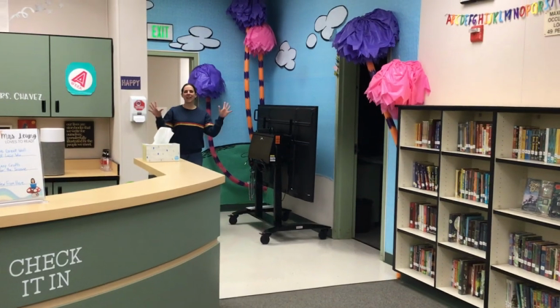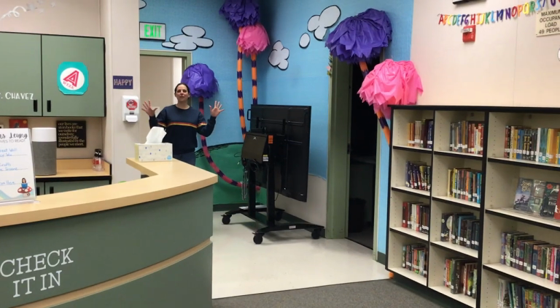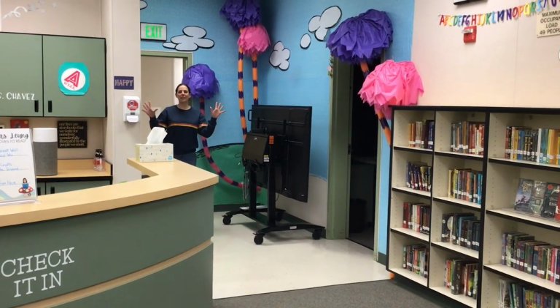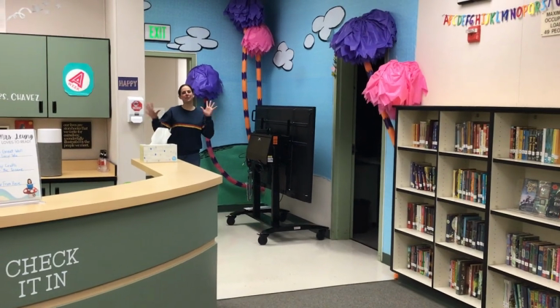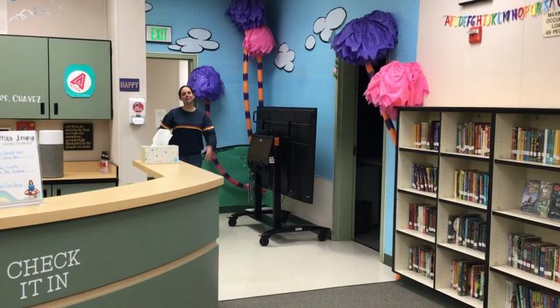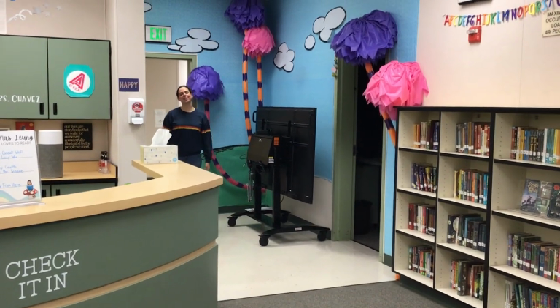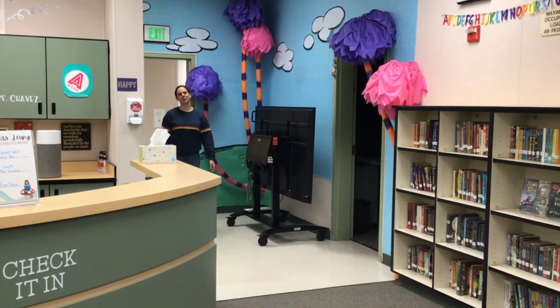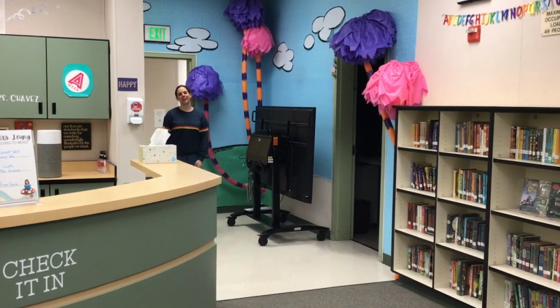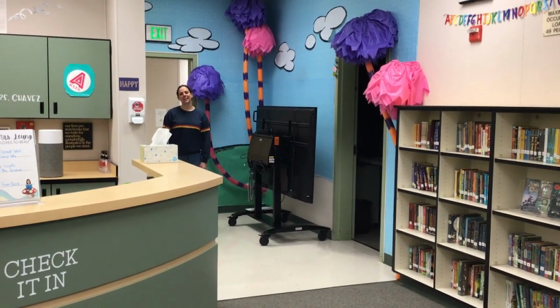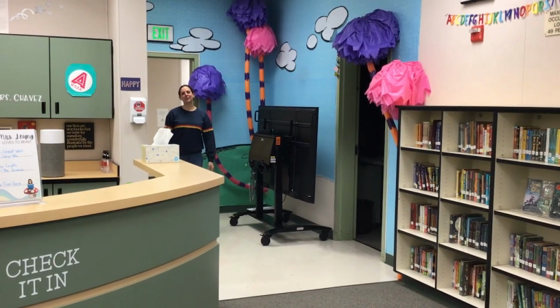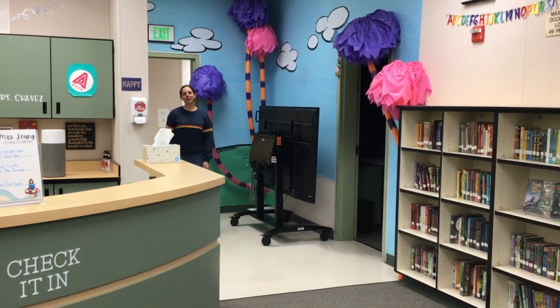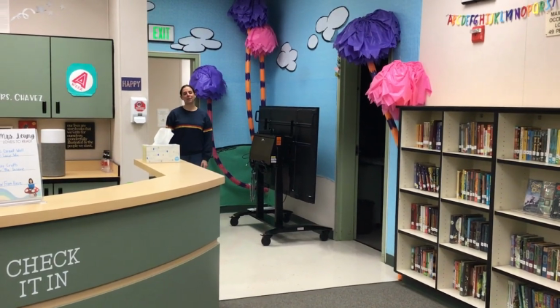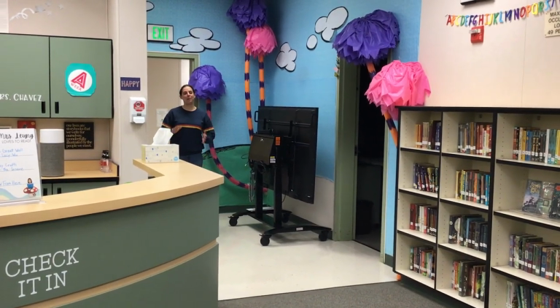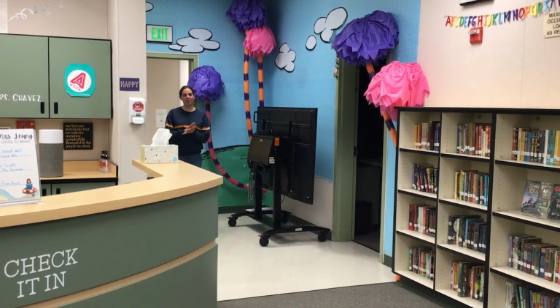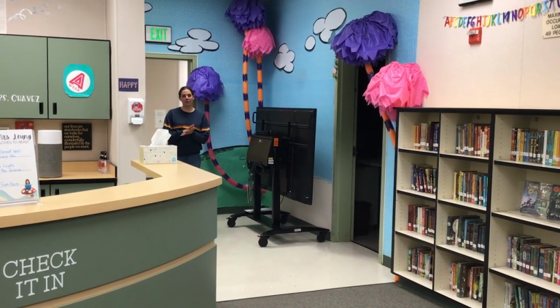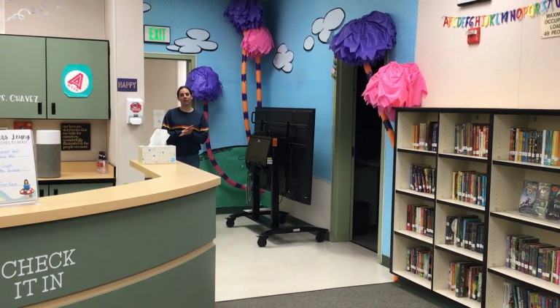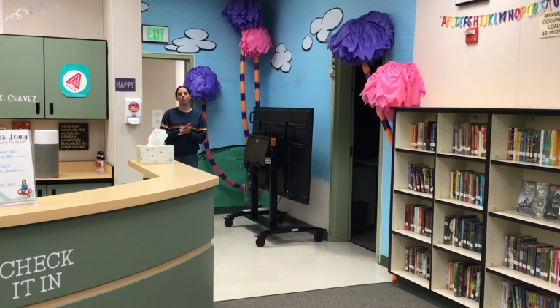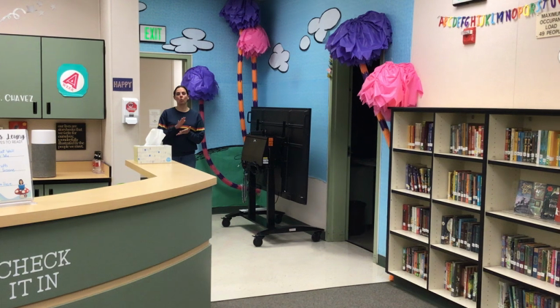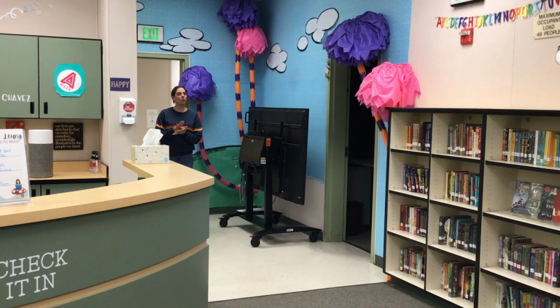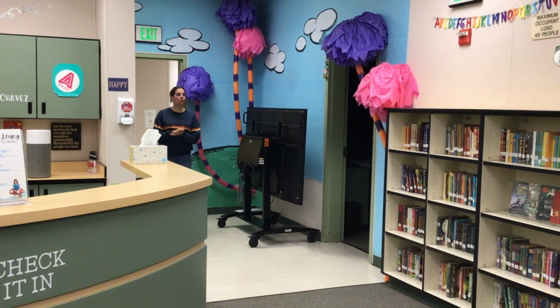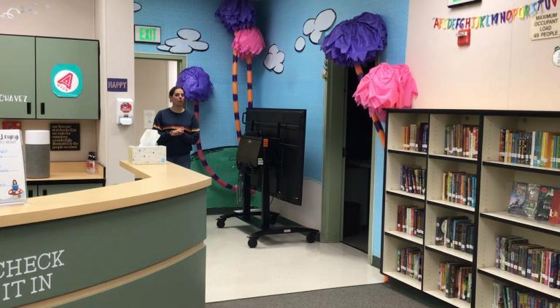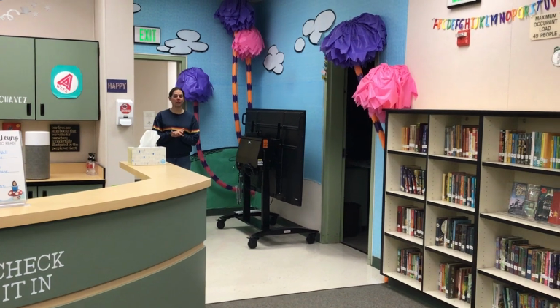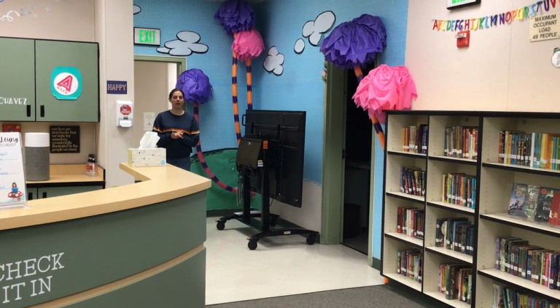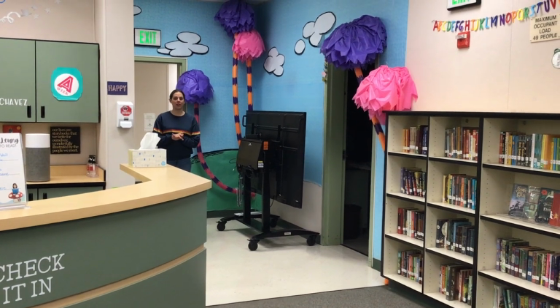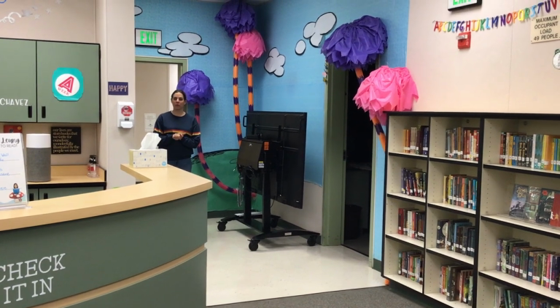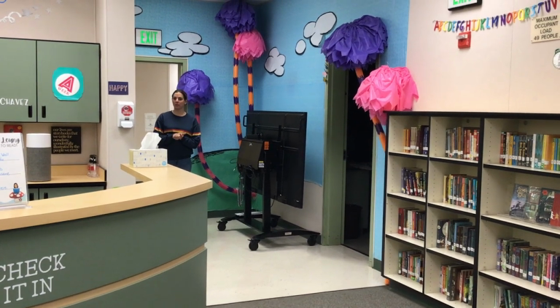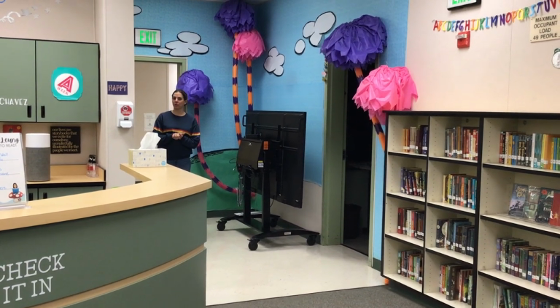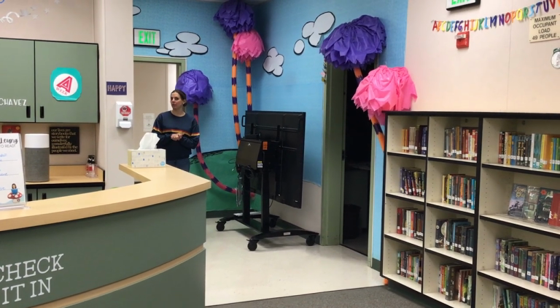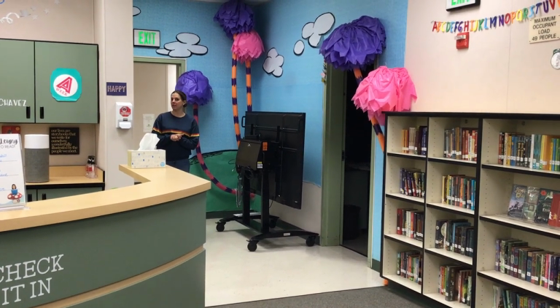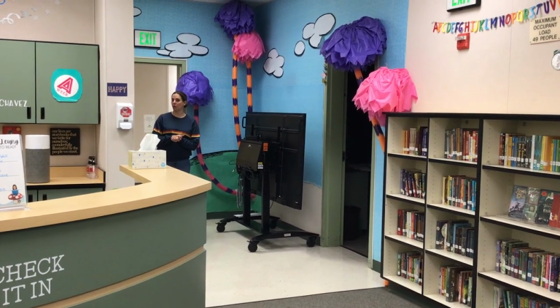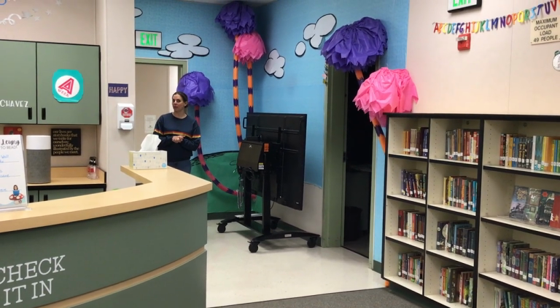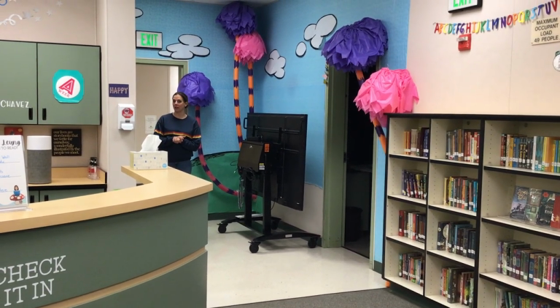Hello friends! Welcome to the library. Here's a video as a reminder of what we do when we come to the library and the ways that we show the three B's while we're in here.